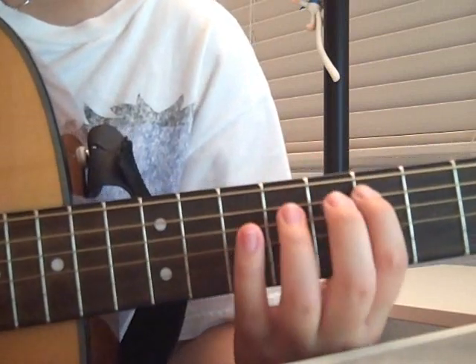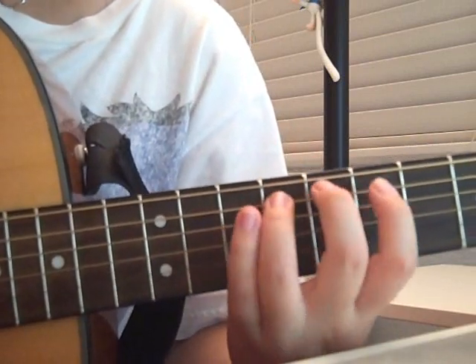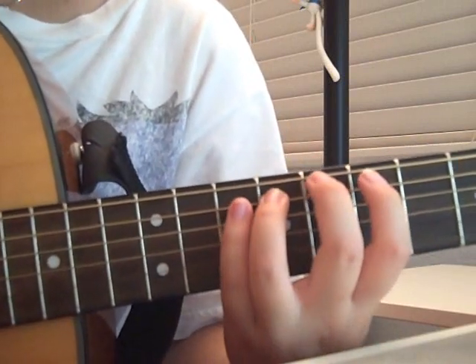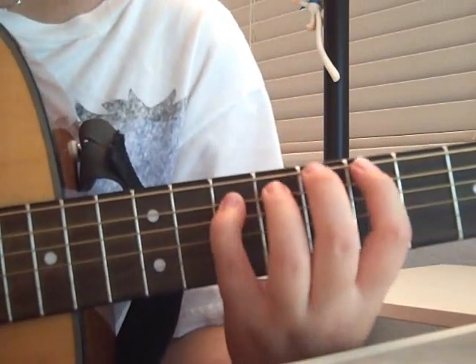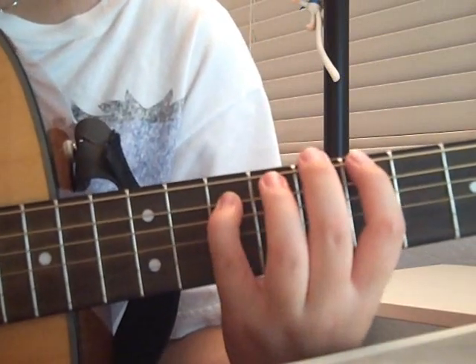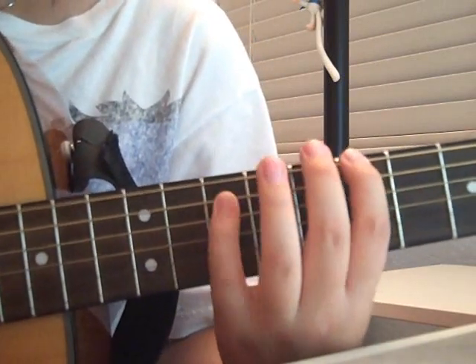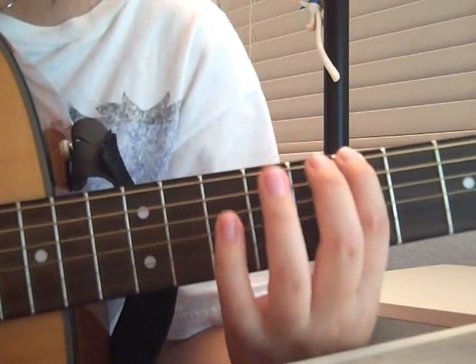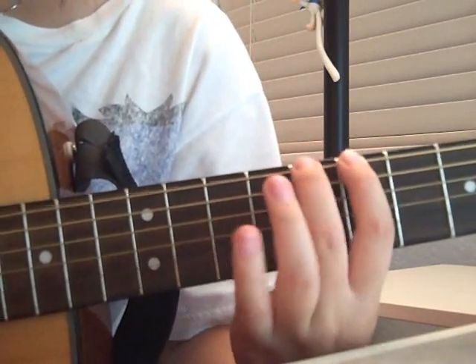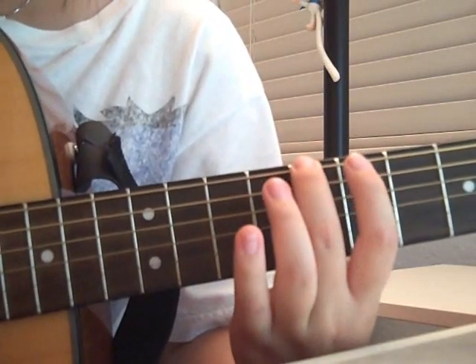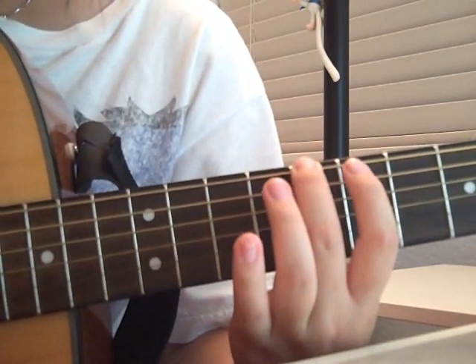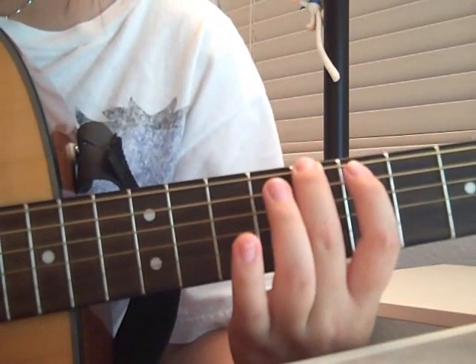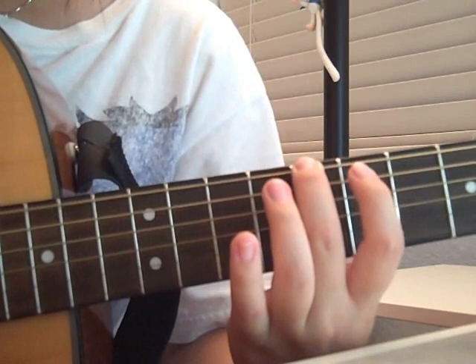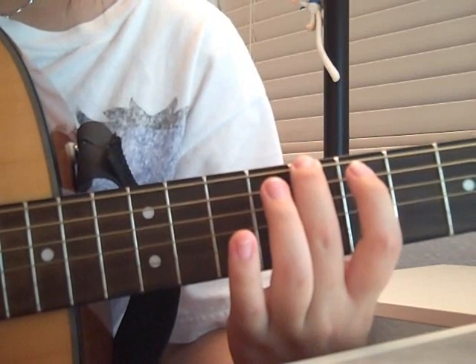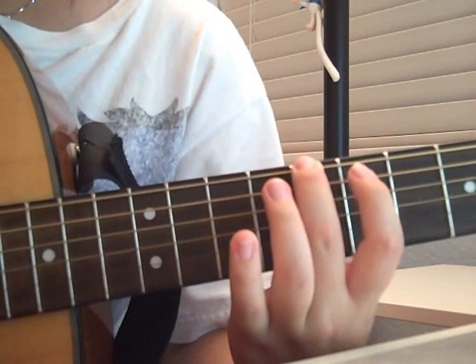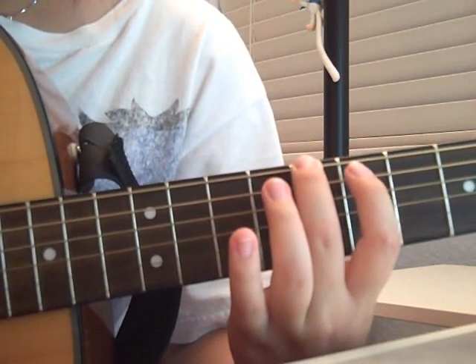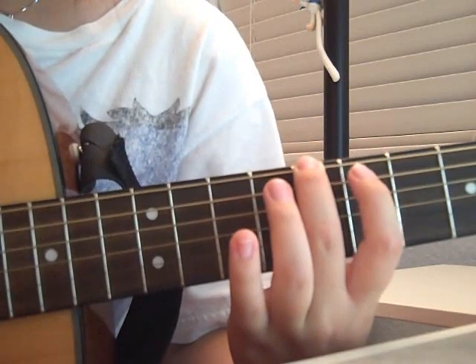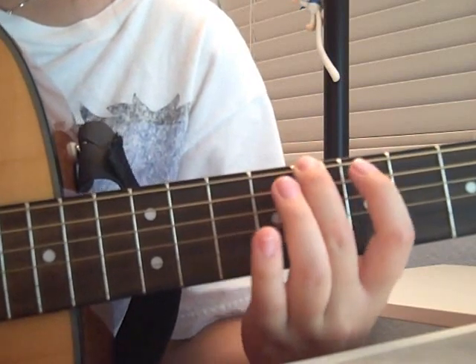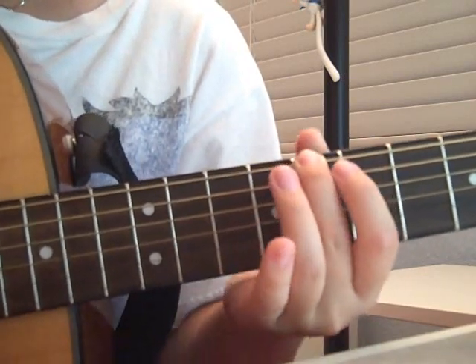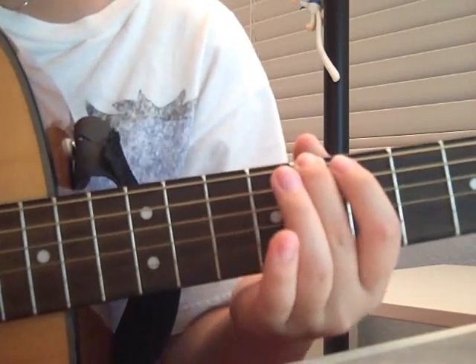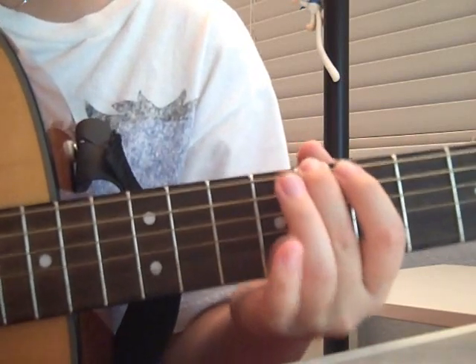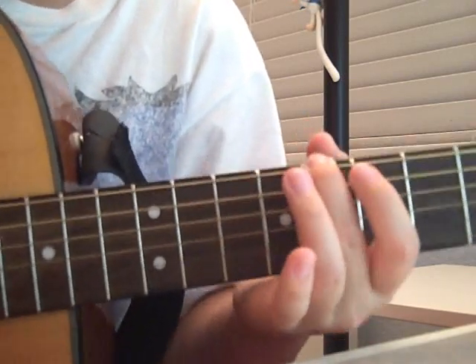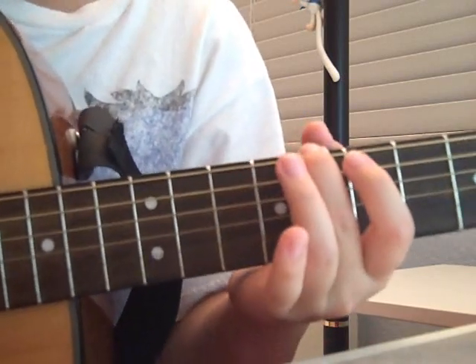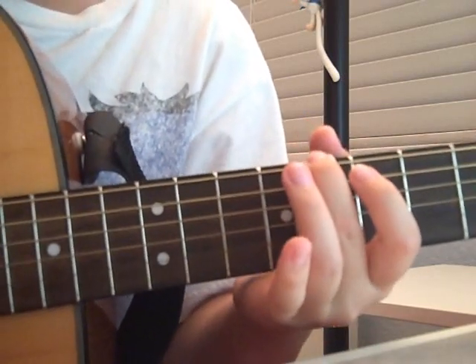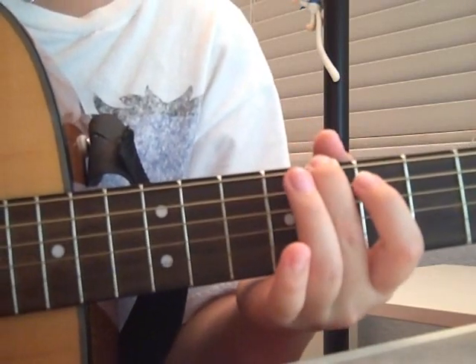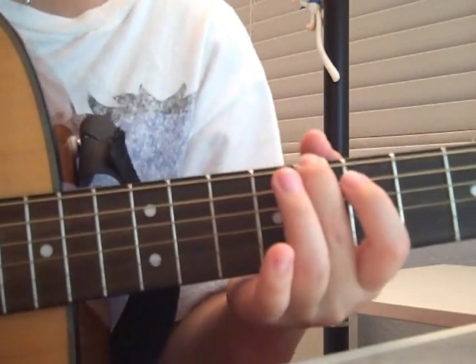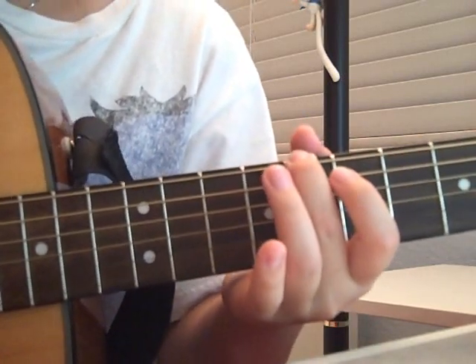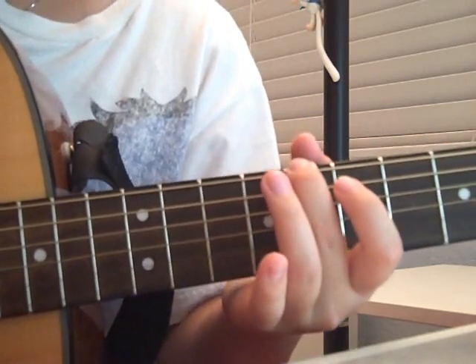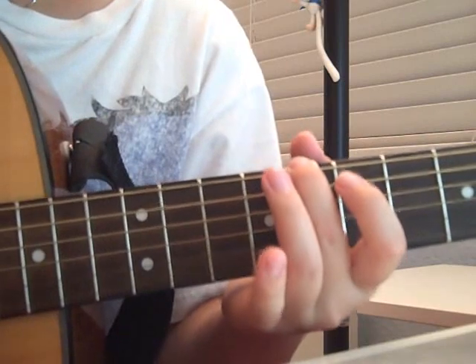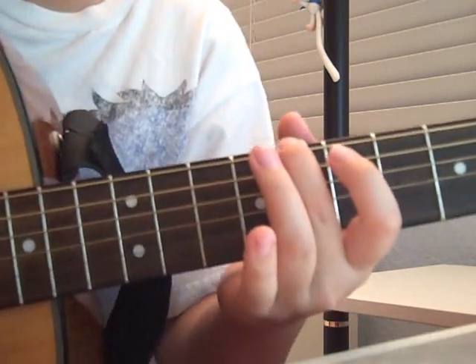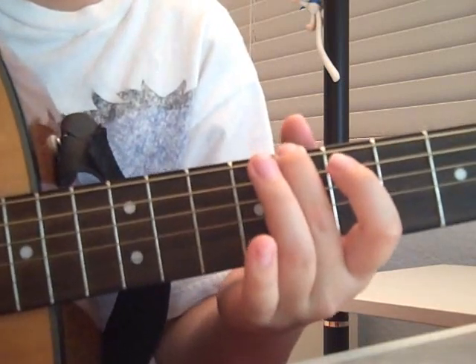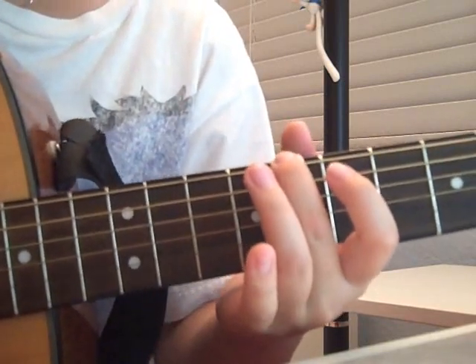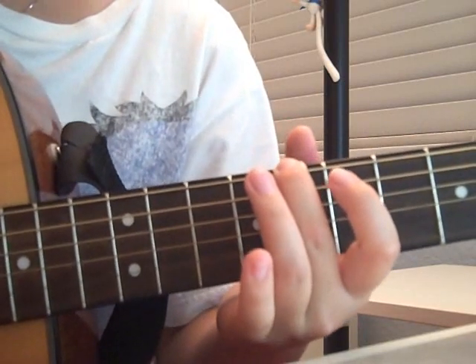7, 9, 10, 7, 8. Basically from here you can play the rest of the song — it's just the same thing. But I'm going to finish the song.